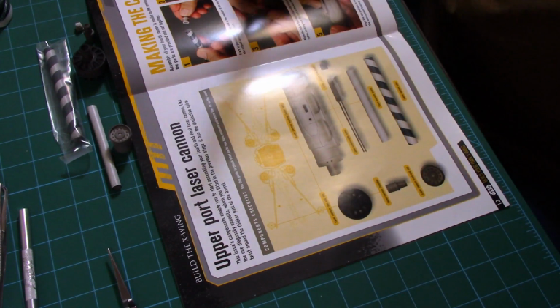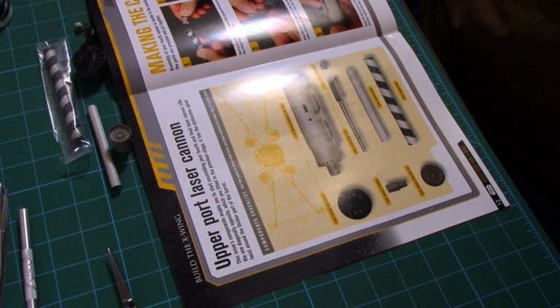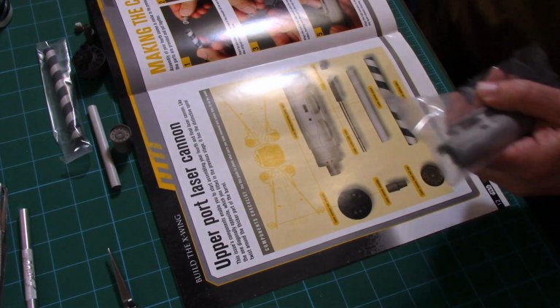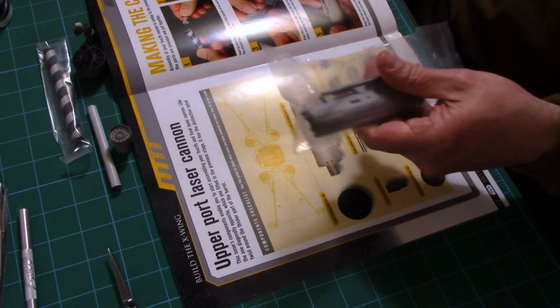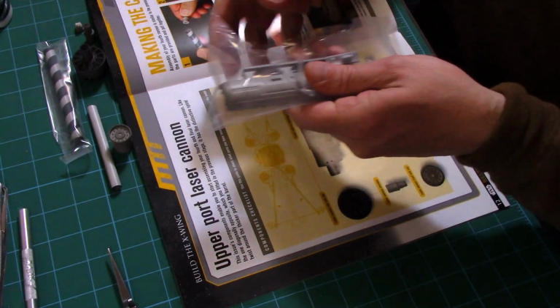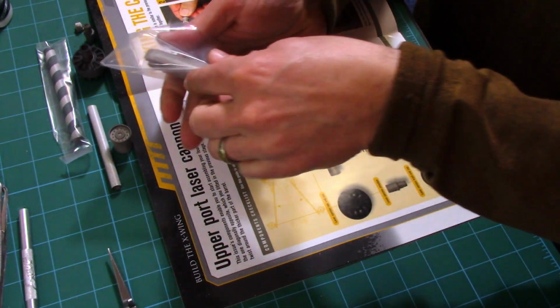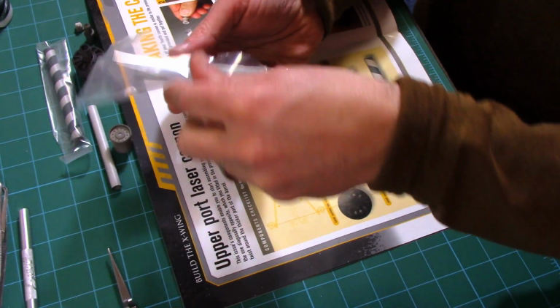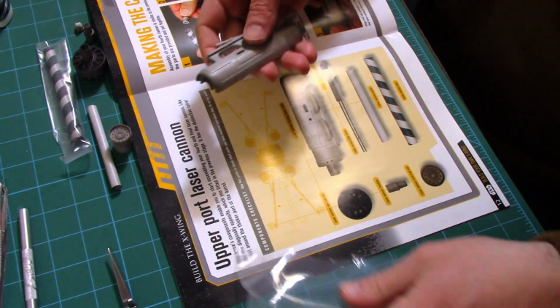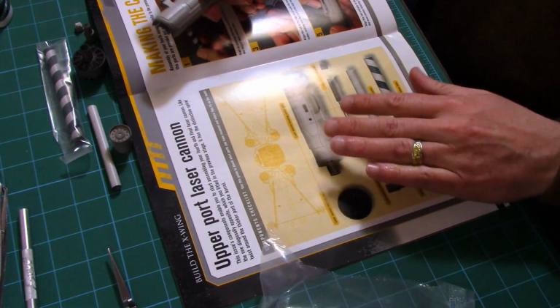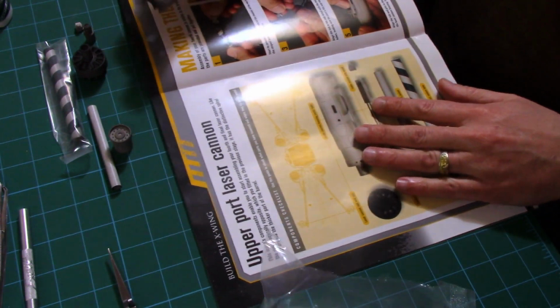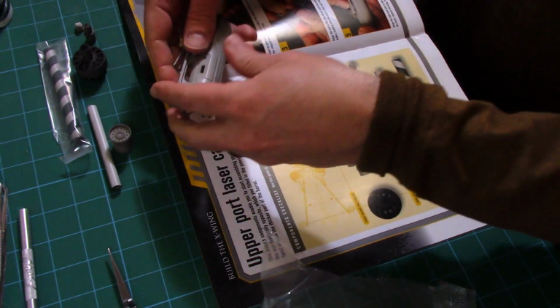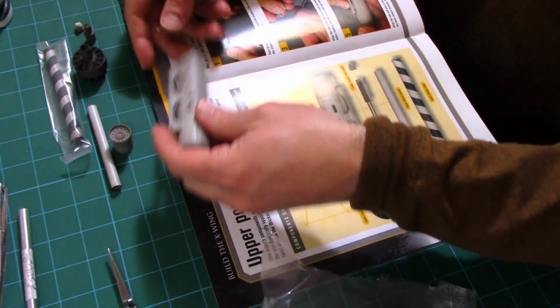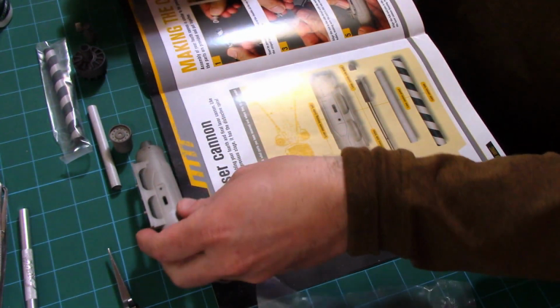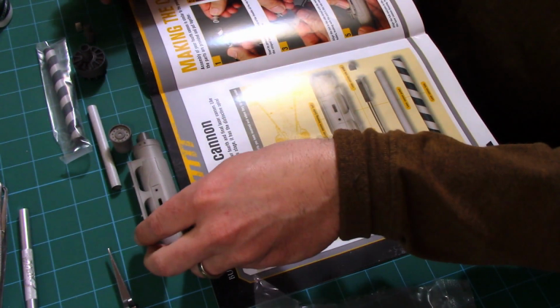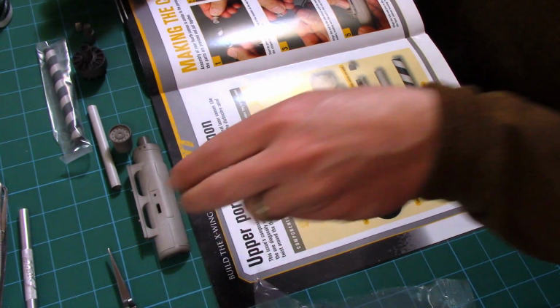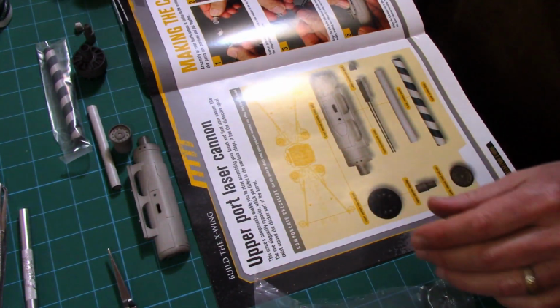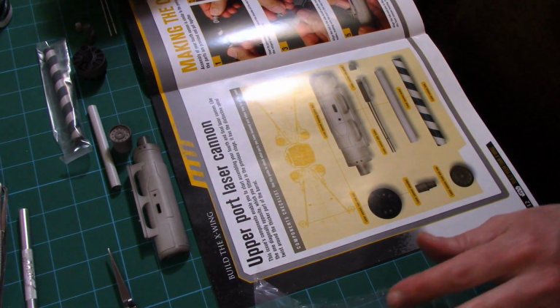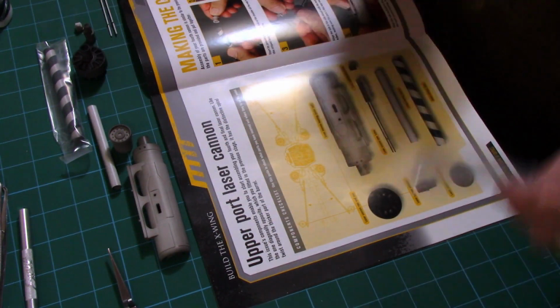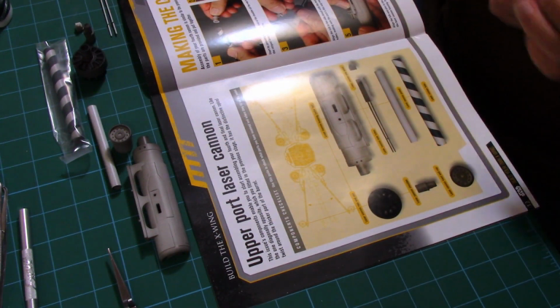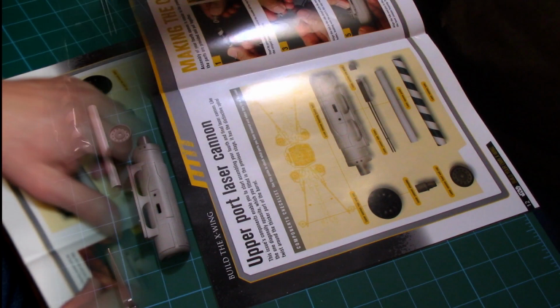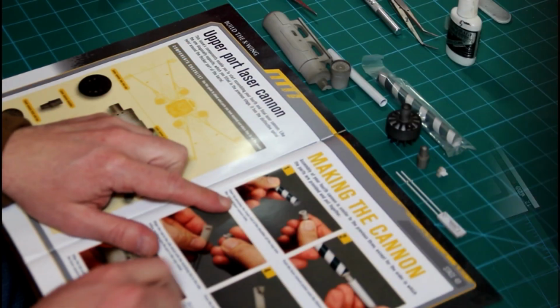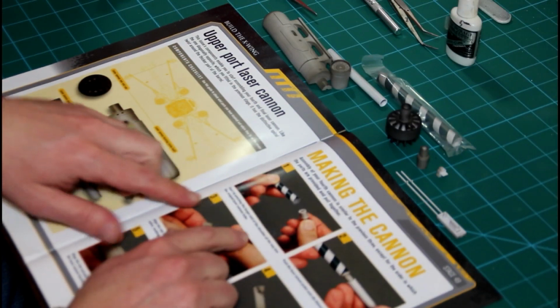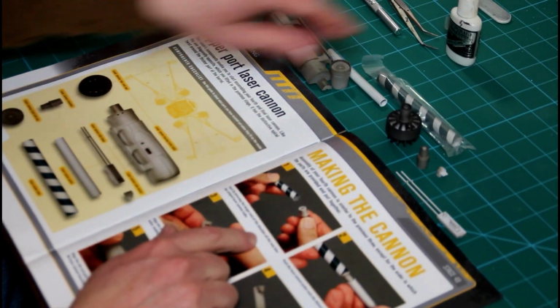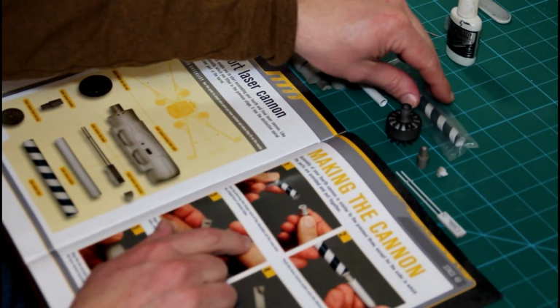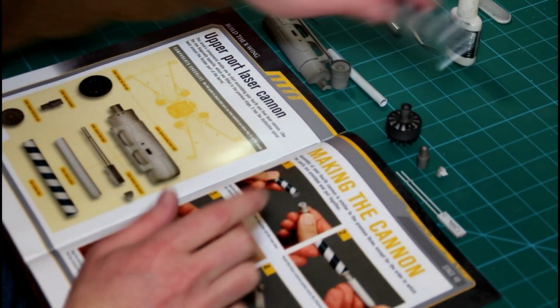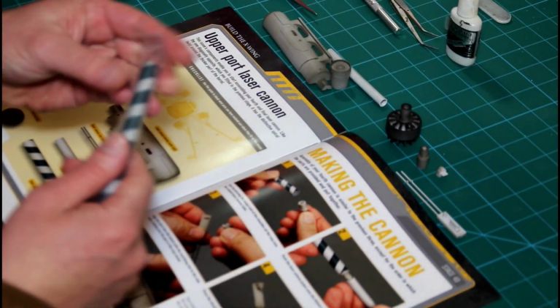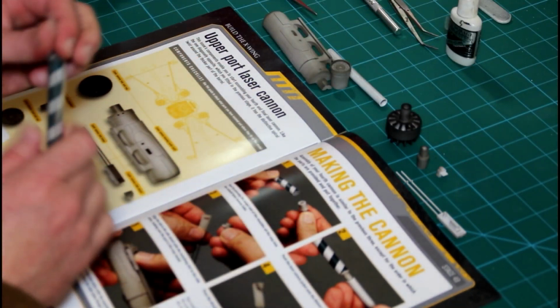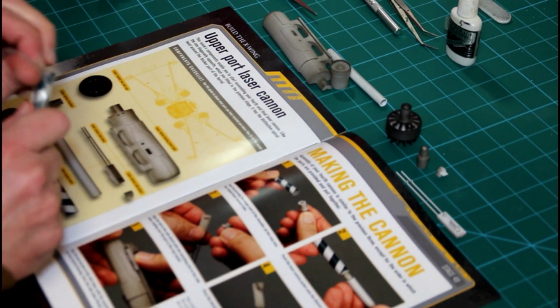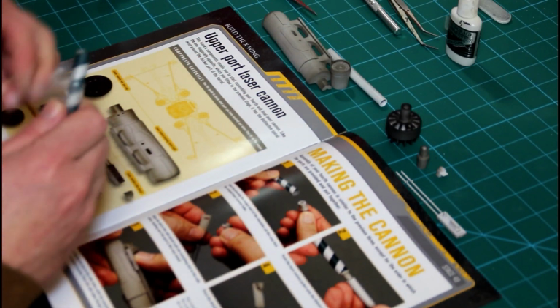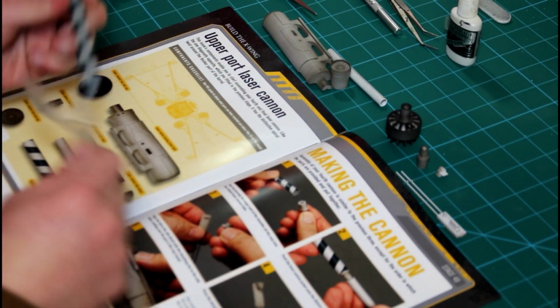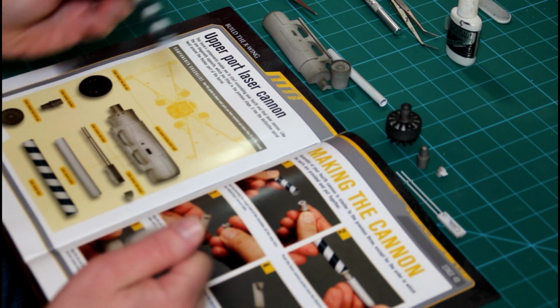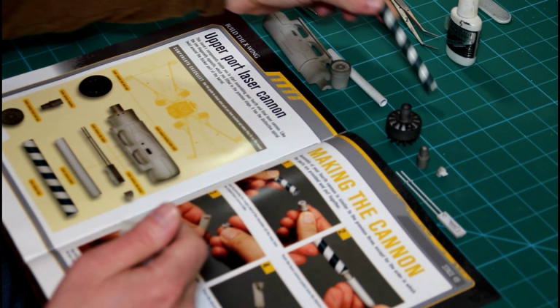I'm also working with a couple of different camera angles here, and I promise you as things go along things will improve — just sort of experimenting with this whole process of slowing things down. I apologize if I'm not completely in frame; it's a work in progress.